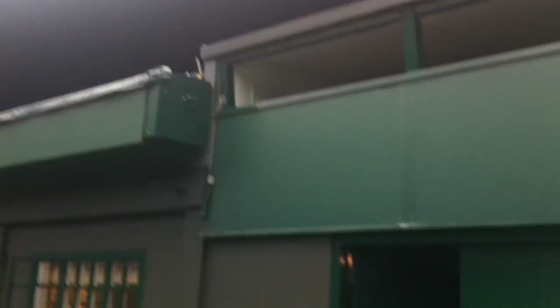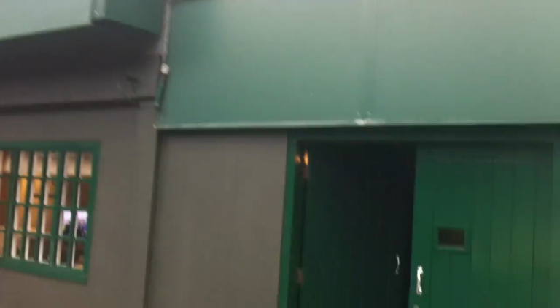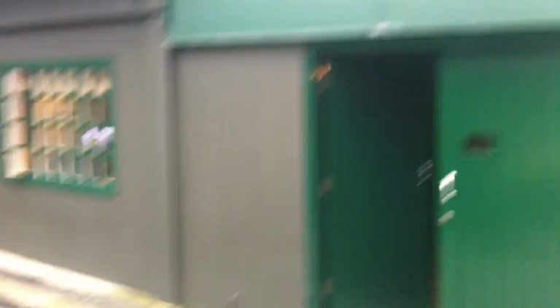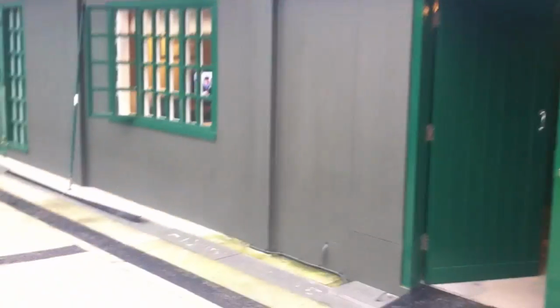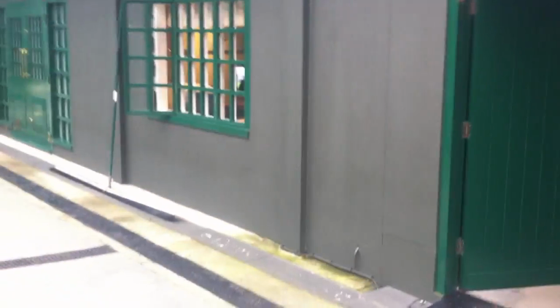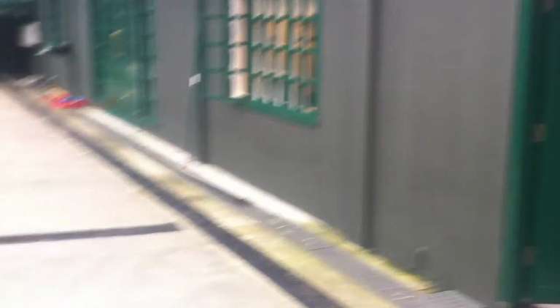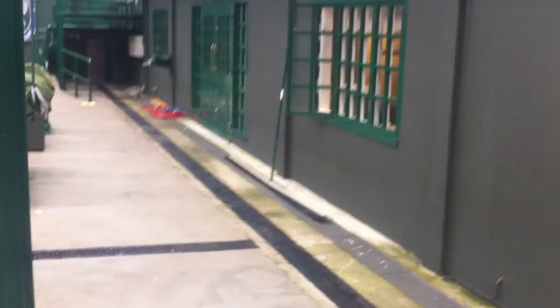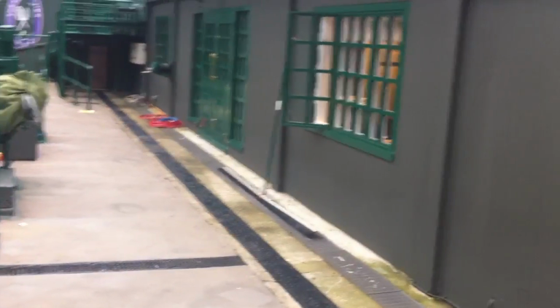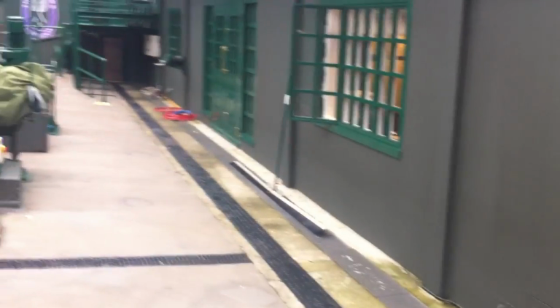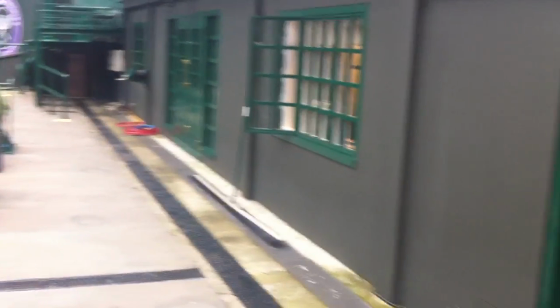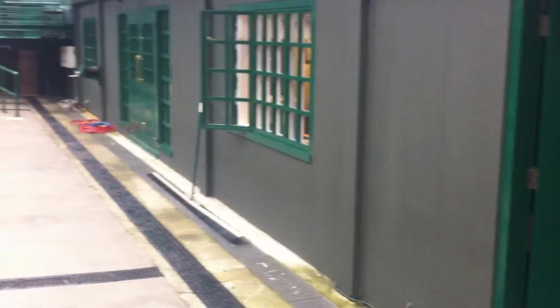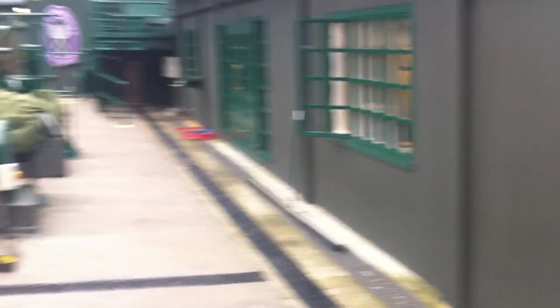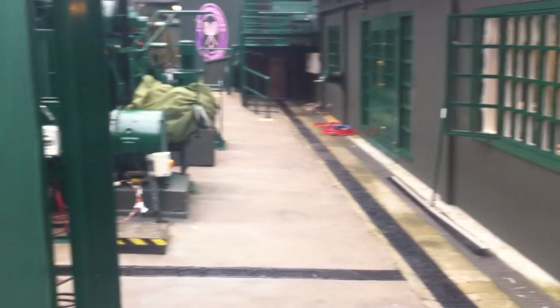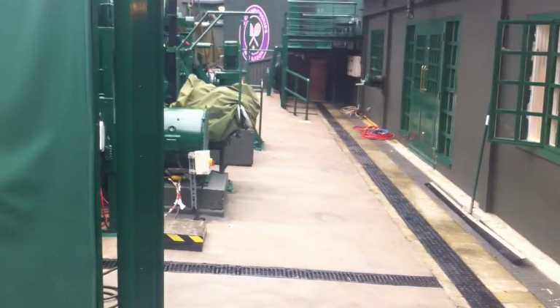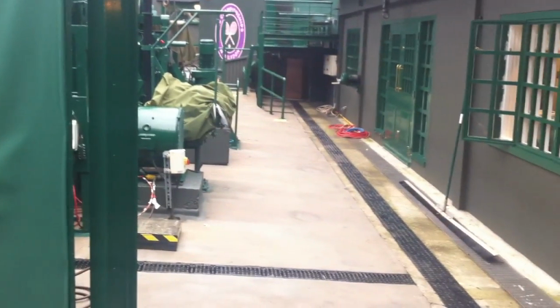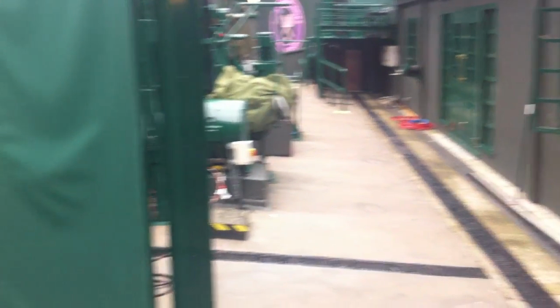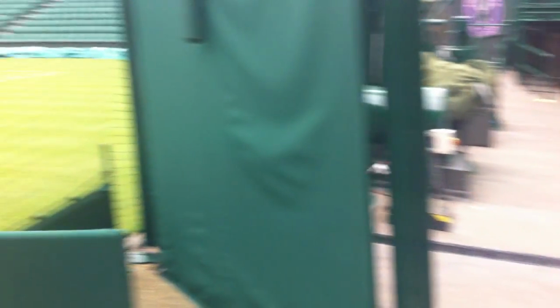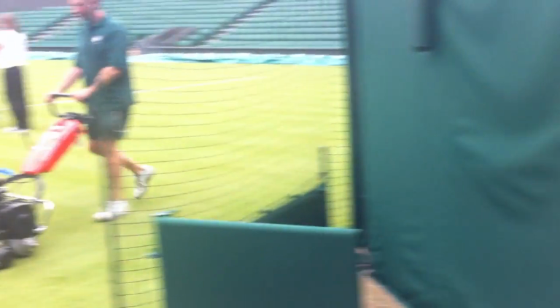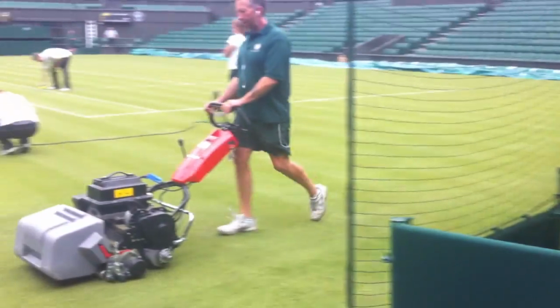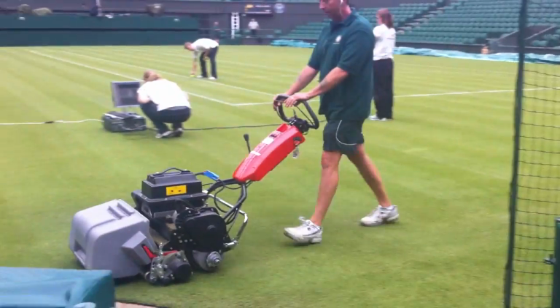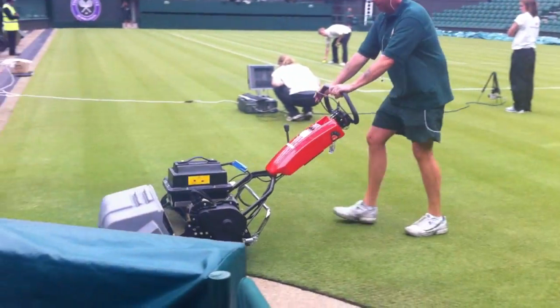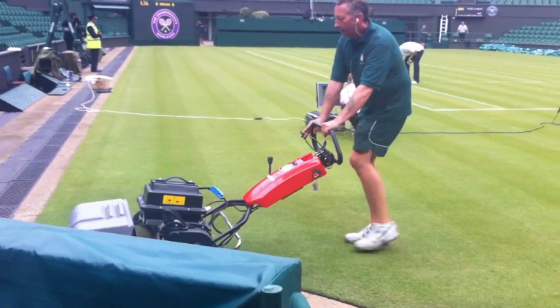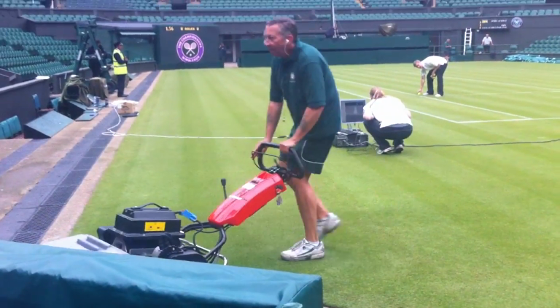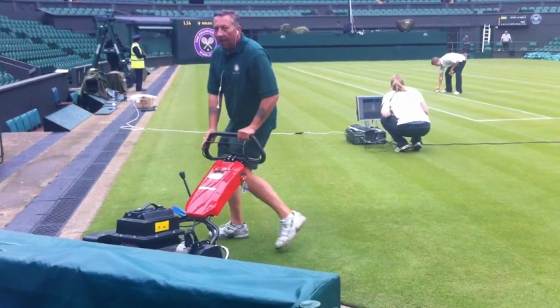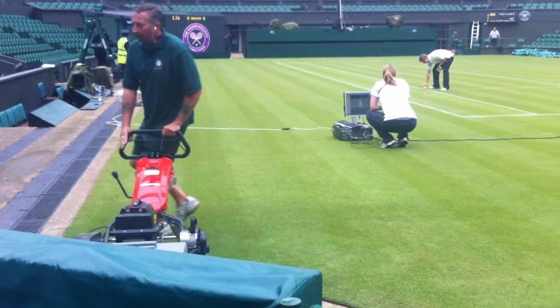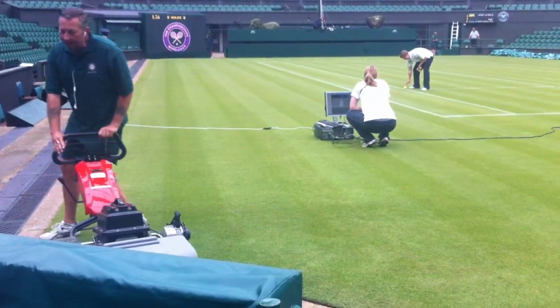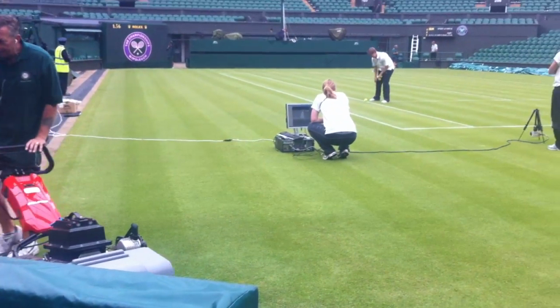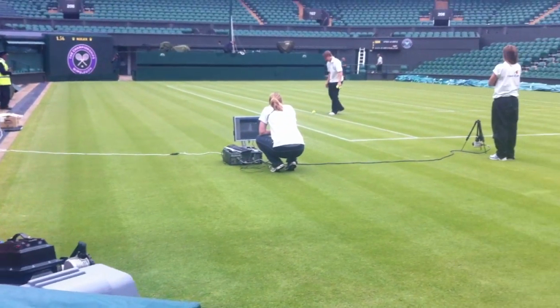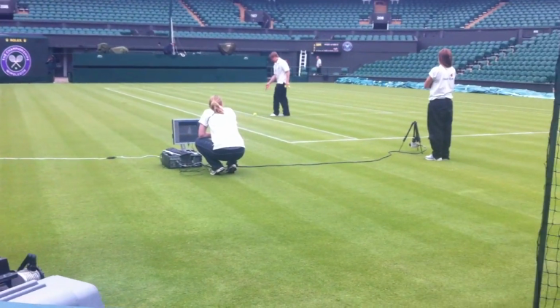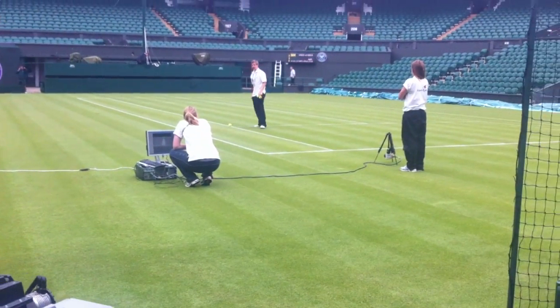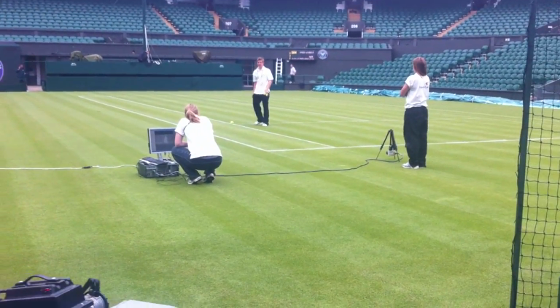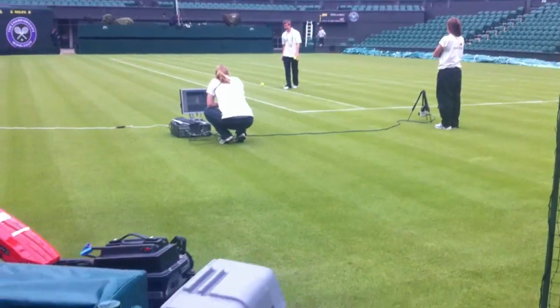We're right here at the entrance where the players come through to walk on Center Court behind the scenes. This is Wimbledon 2012 and the wonderful preparation for the greatest tournament in the world.